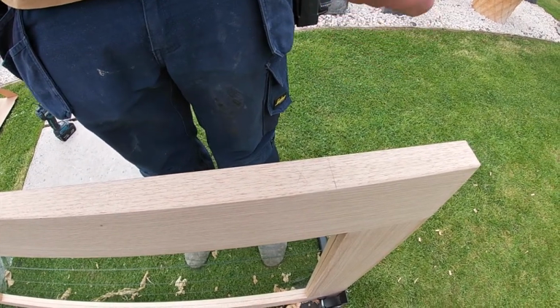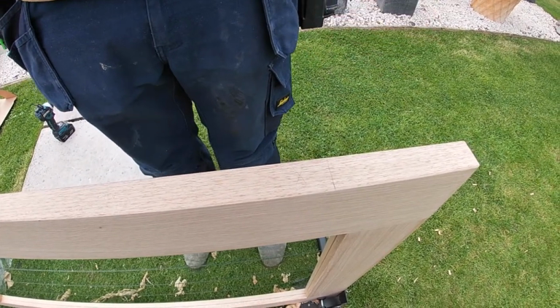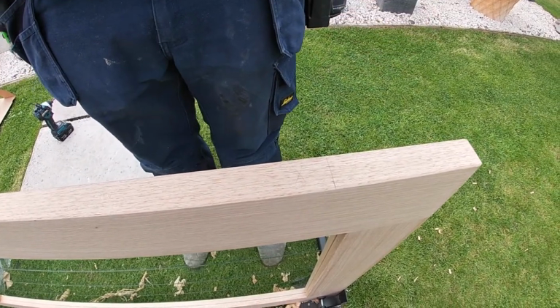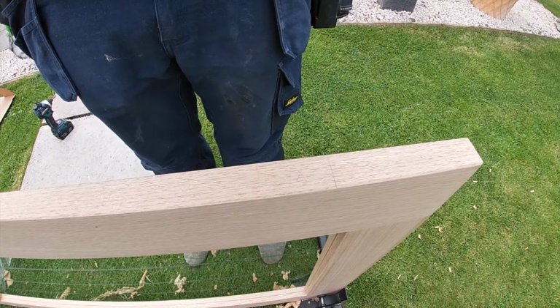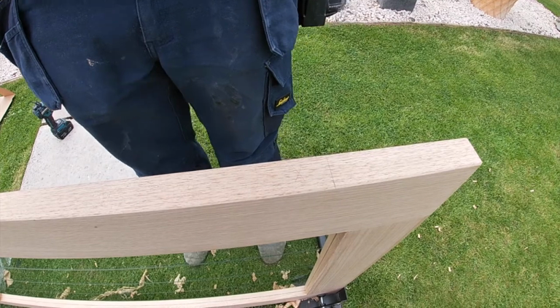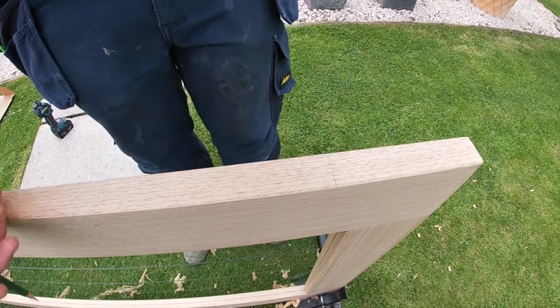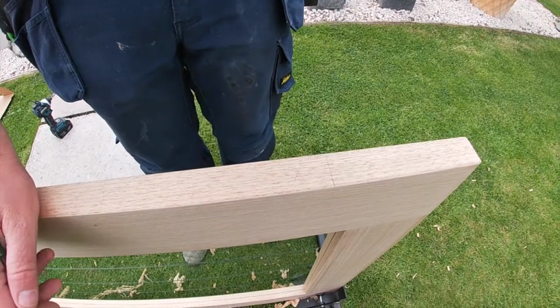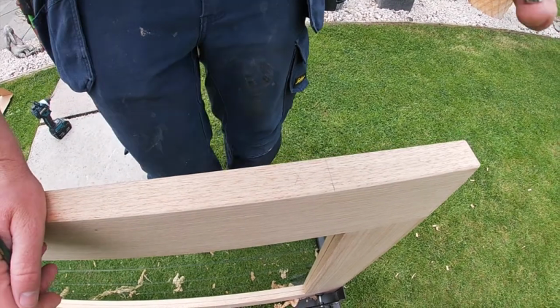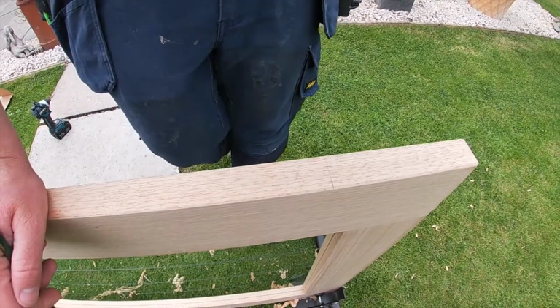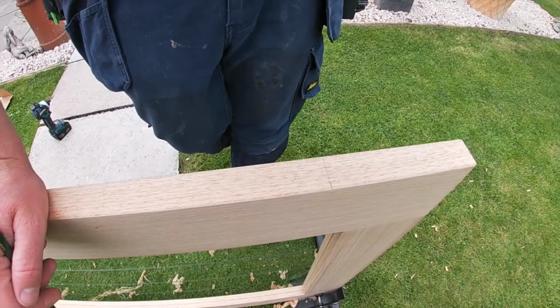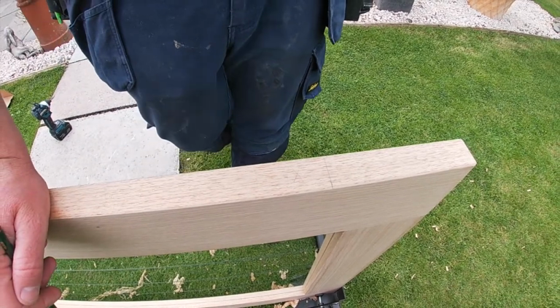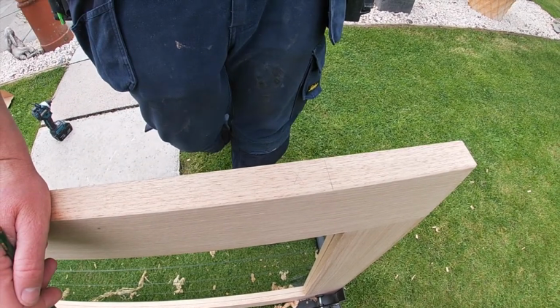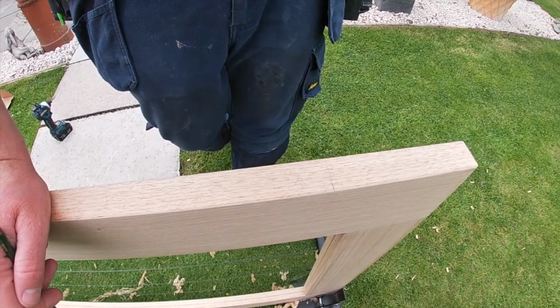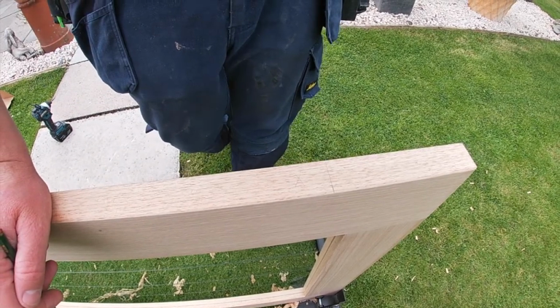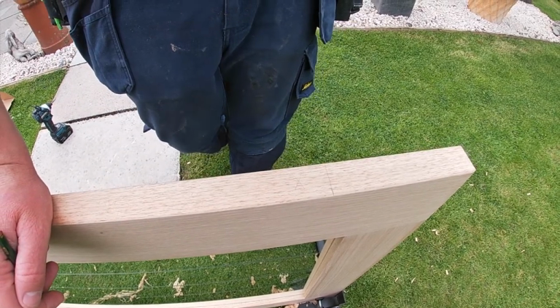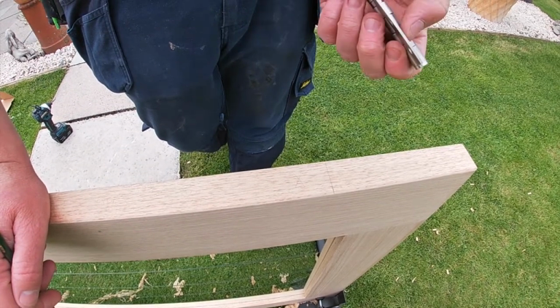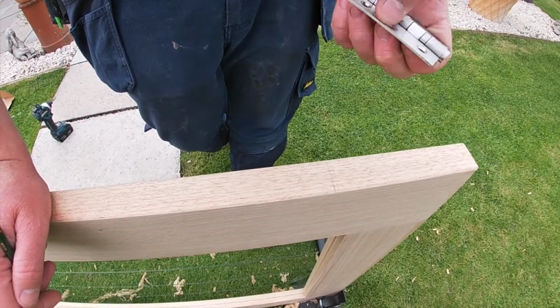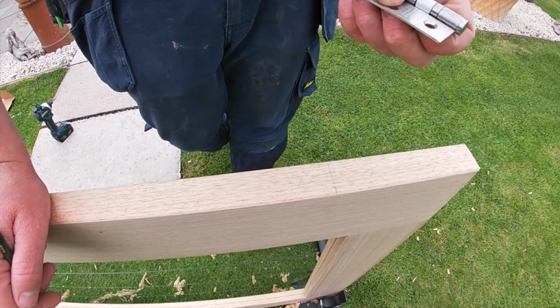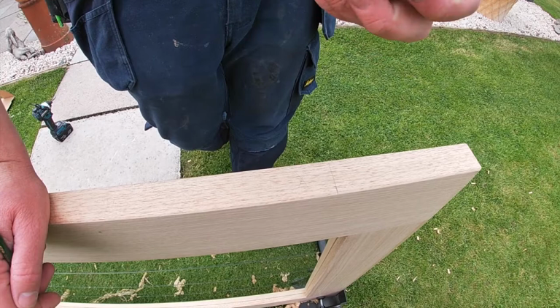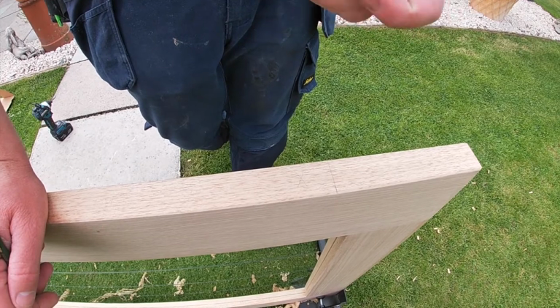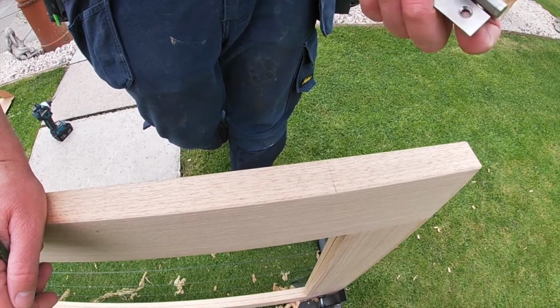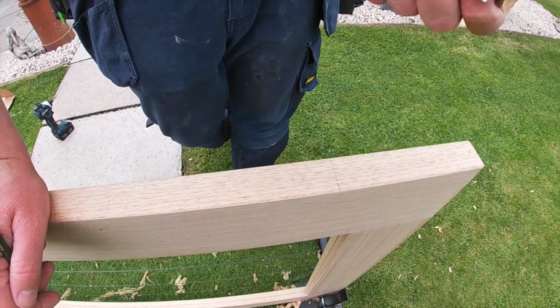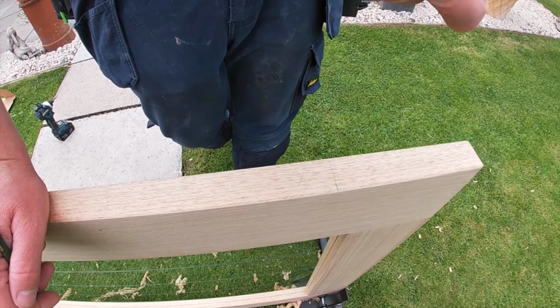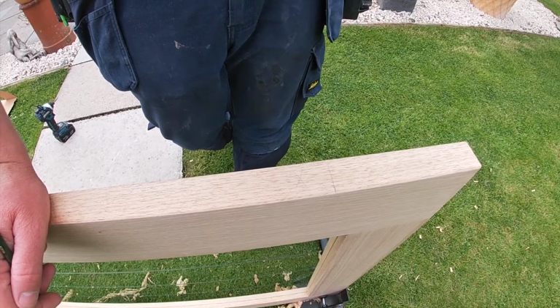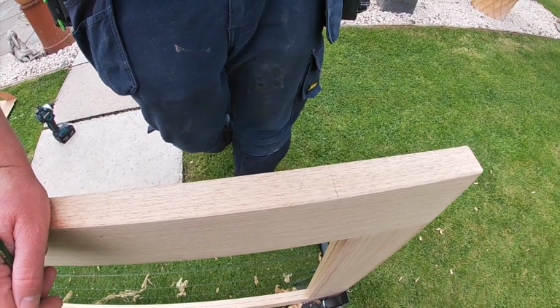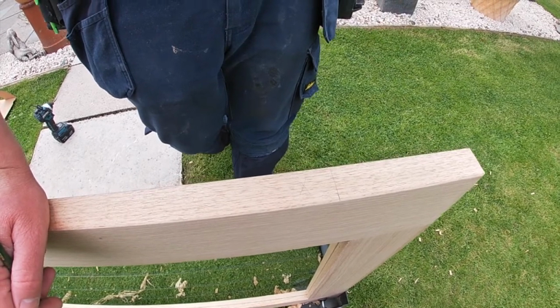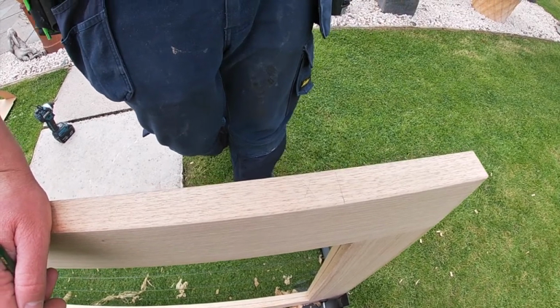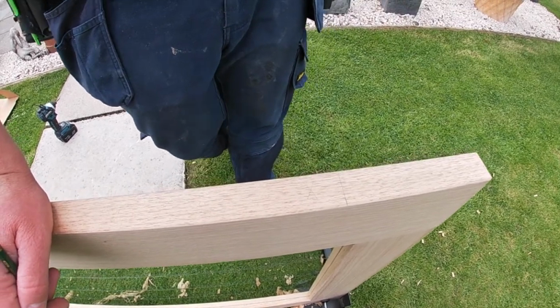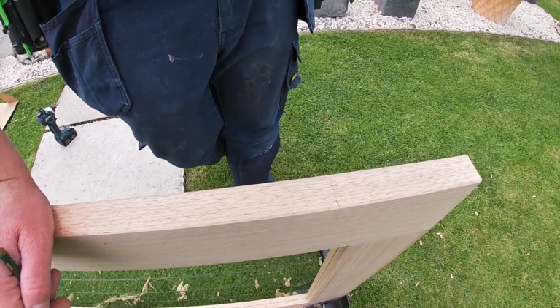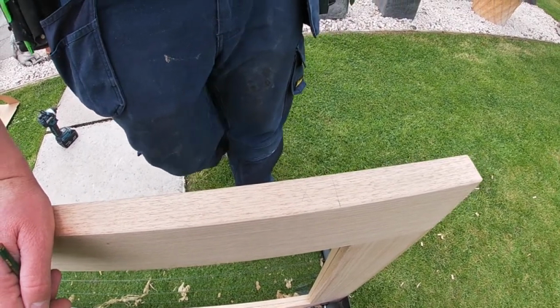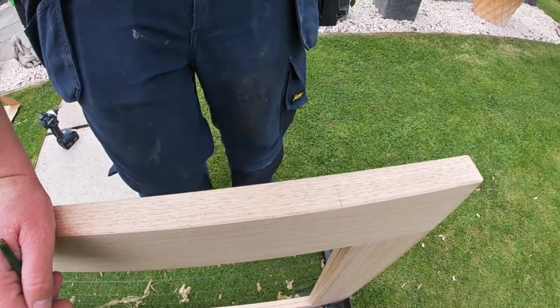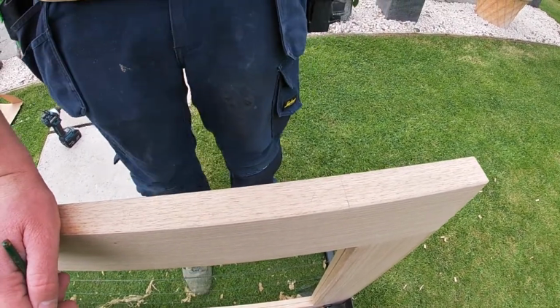There are a few different ways of marking and chopping them out, and different joiners do them in different ways. There's no right or wrong way as long as the finished product is right. I'm going to show you a couple.